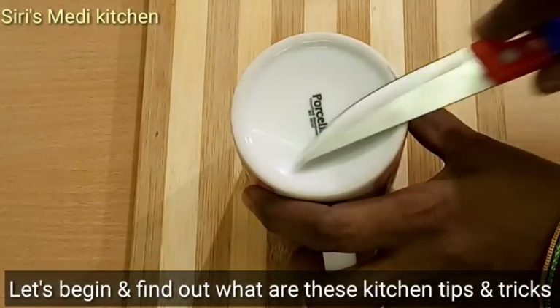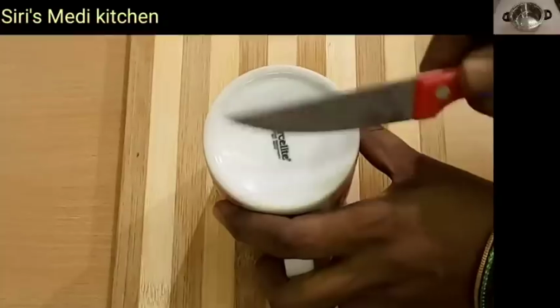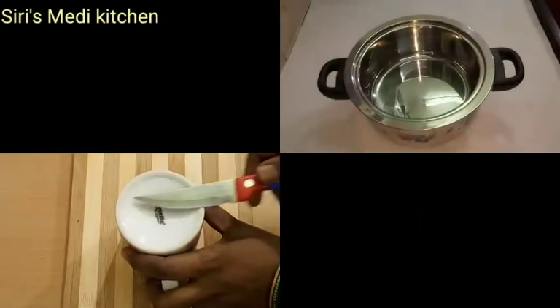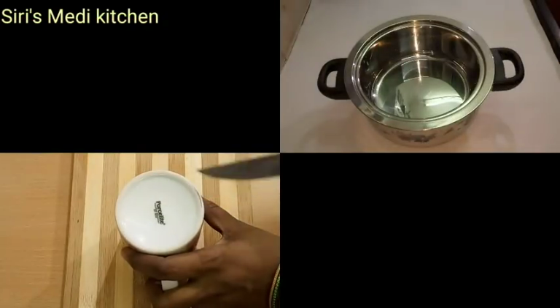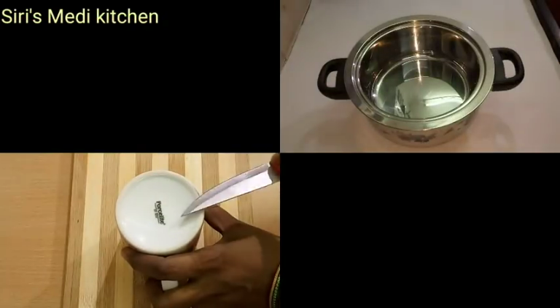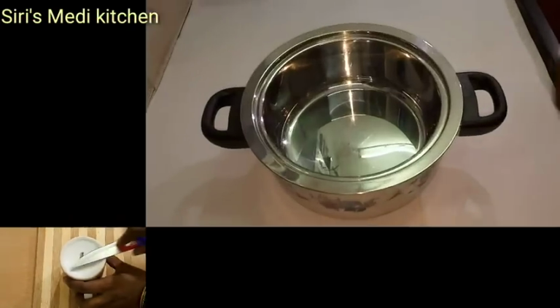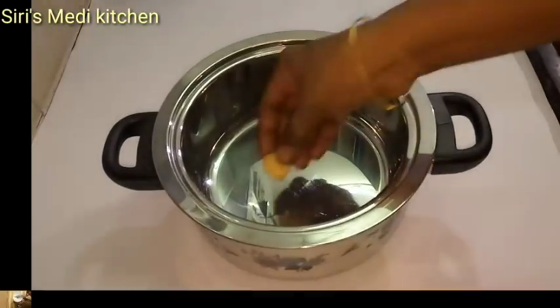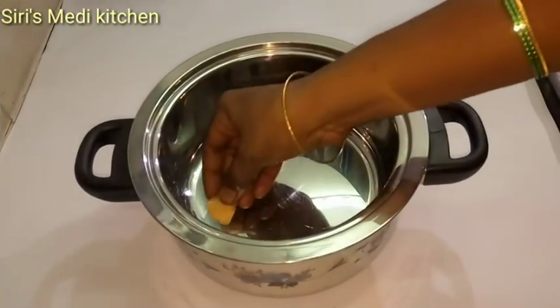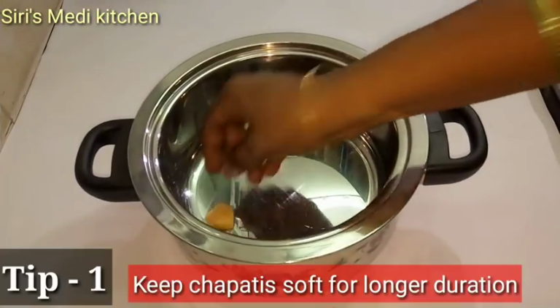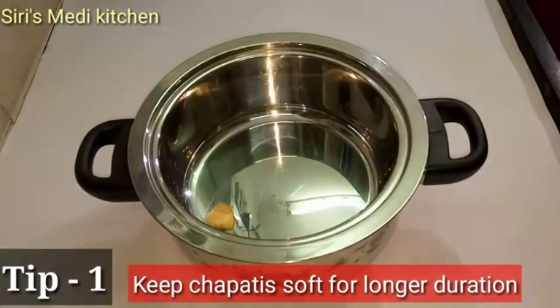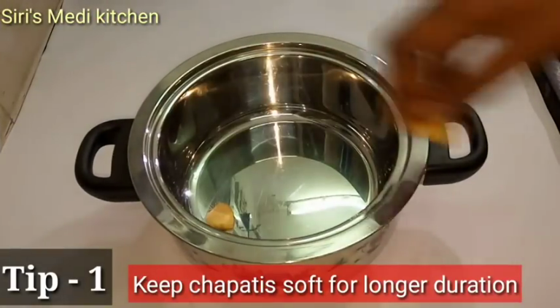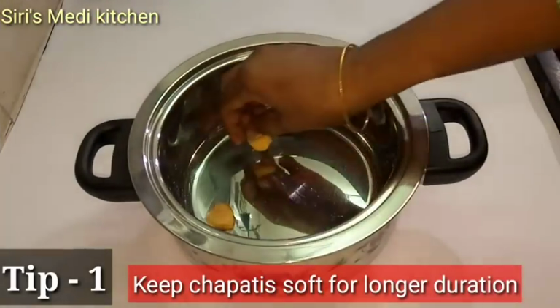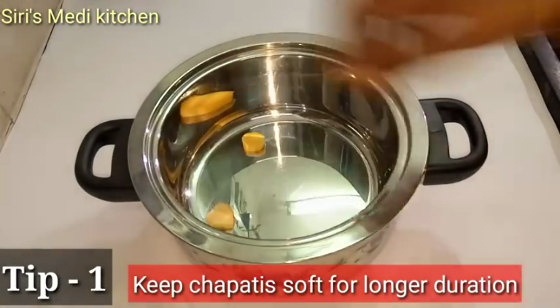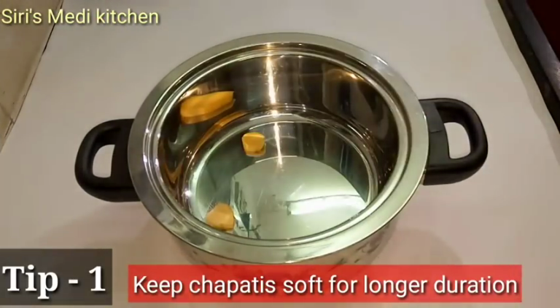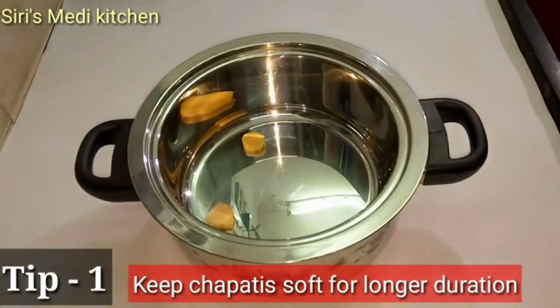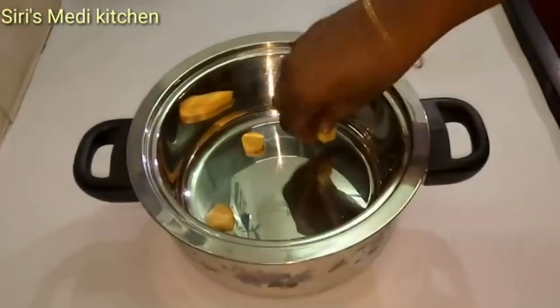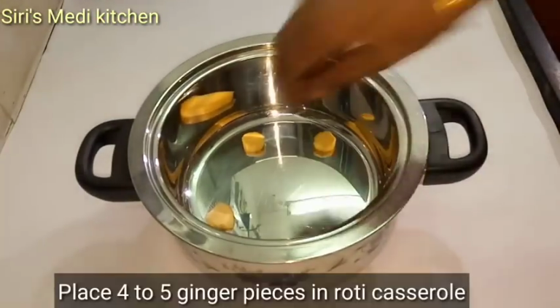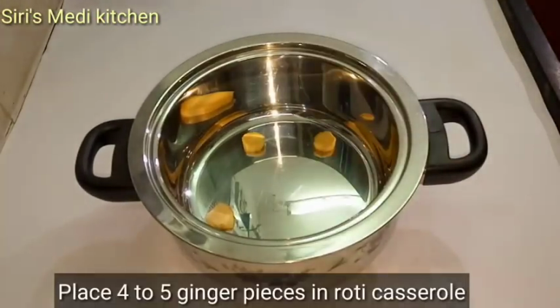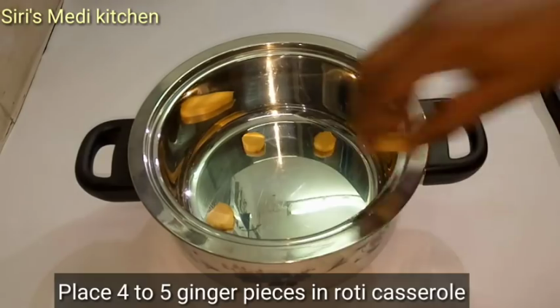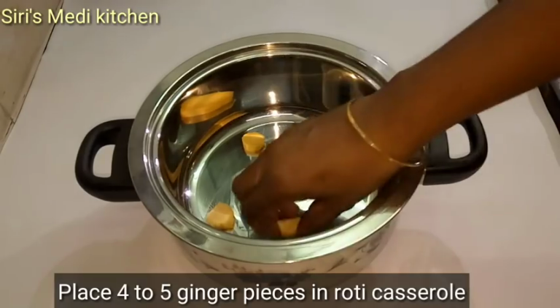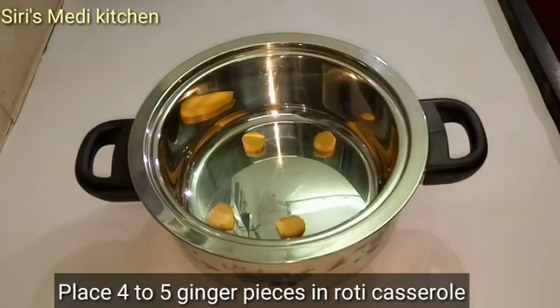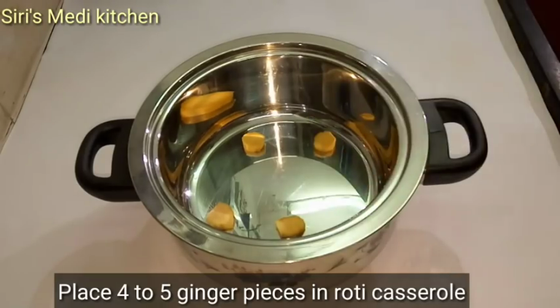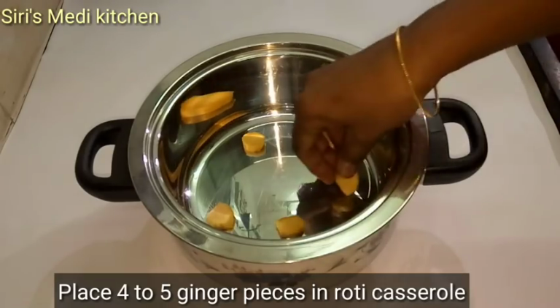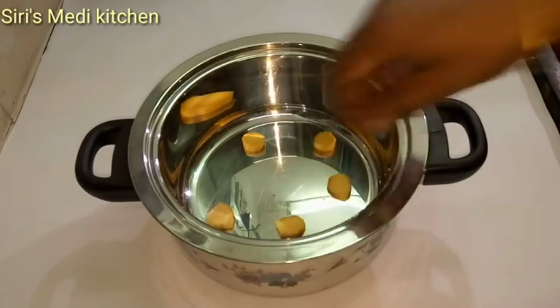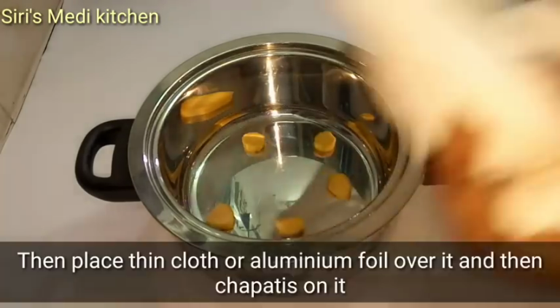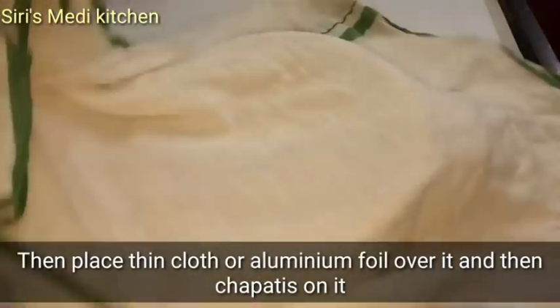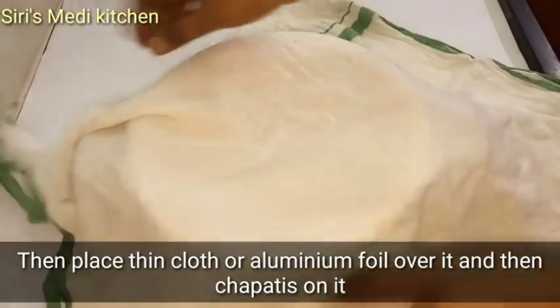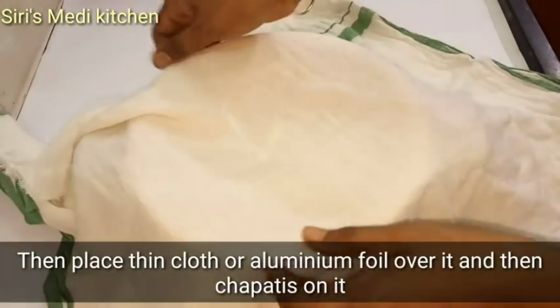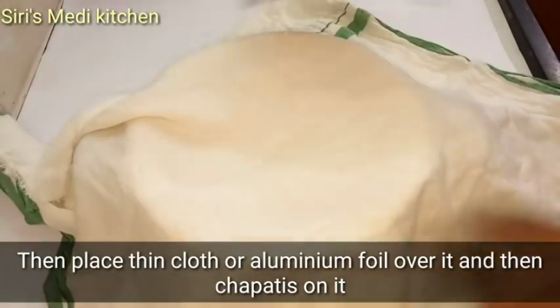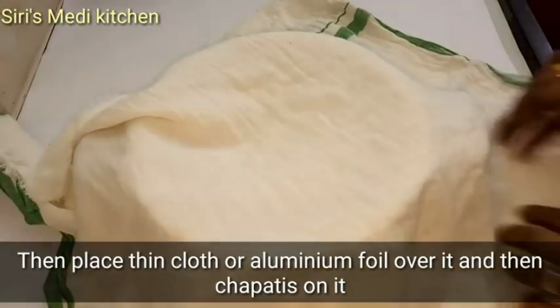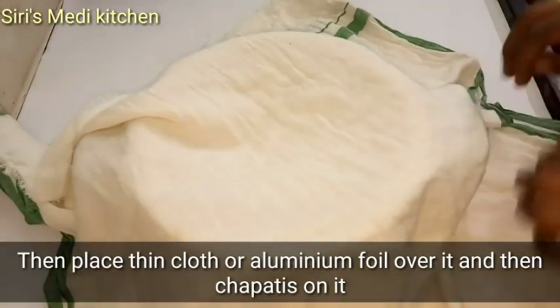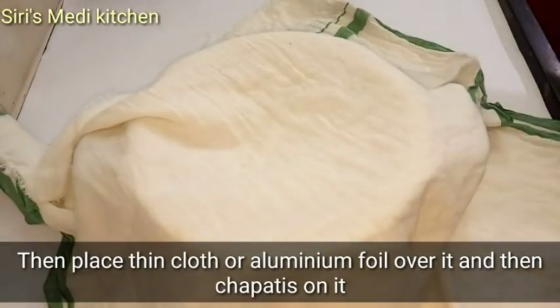The first tip is to put some pieces in the hot box, four pieces on the side. I am going to use aluminum foil for this.